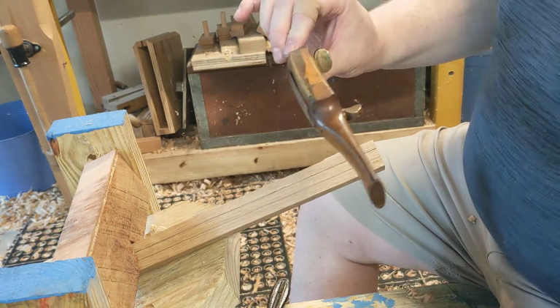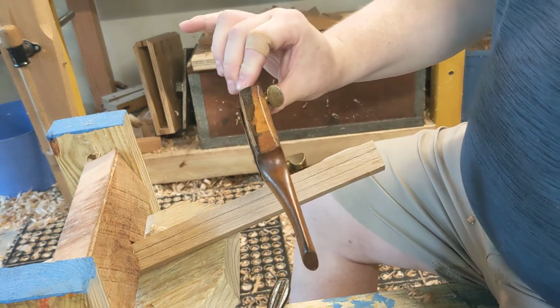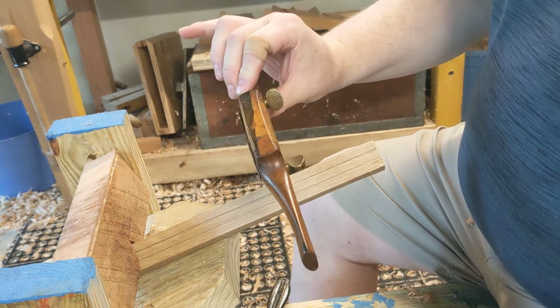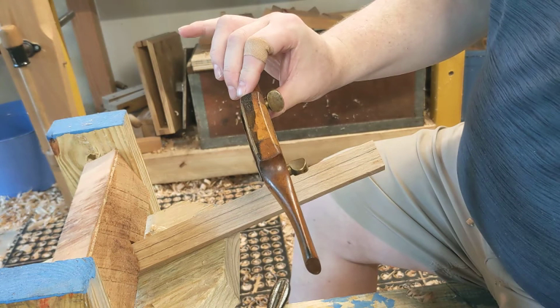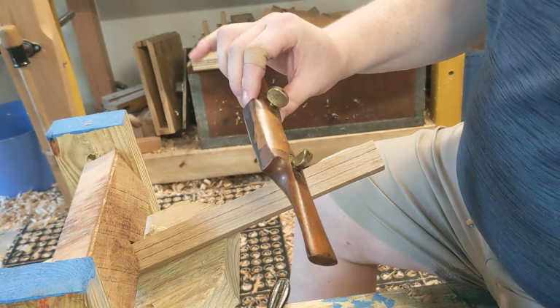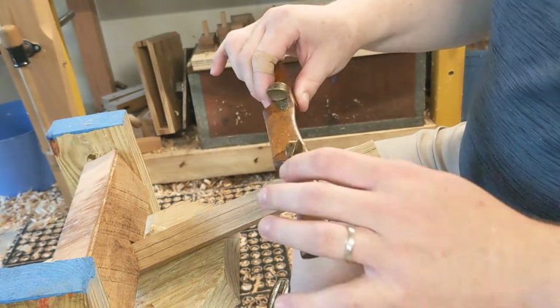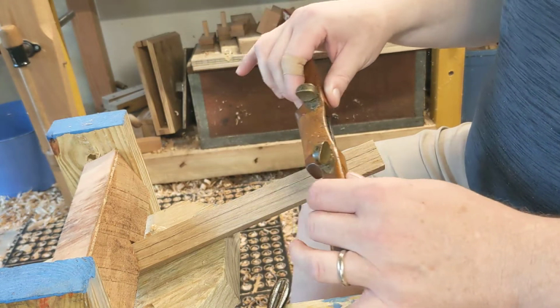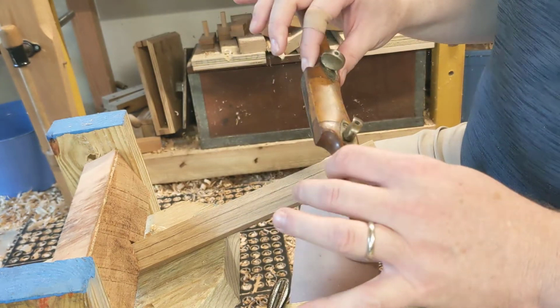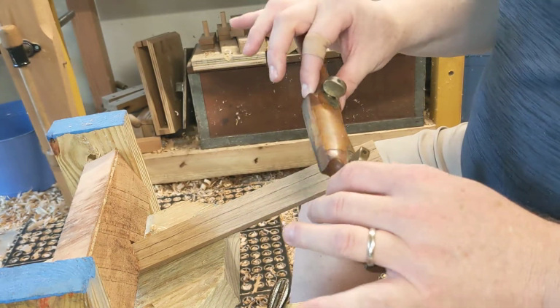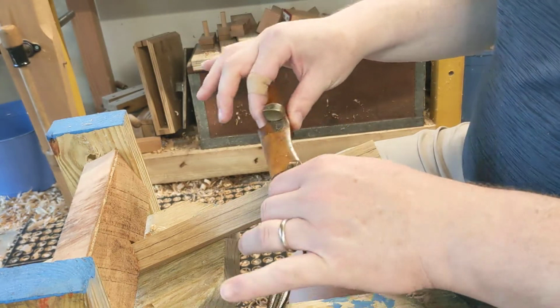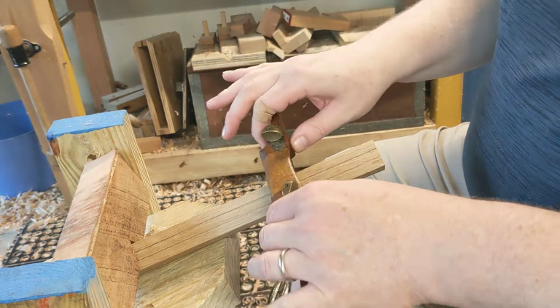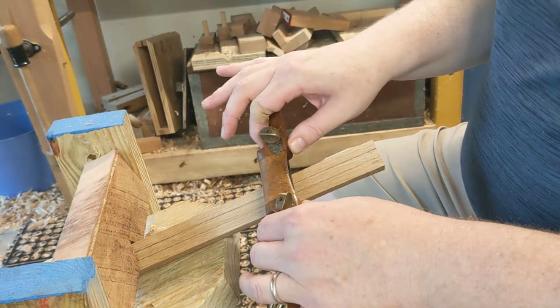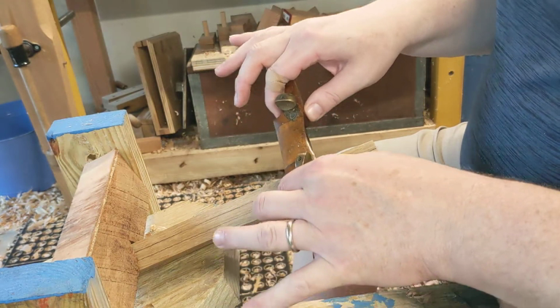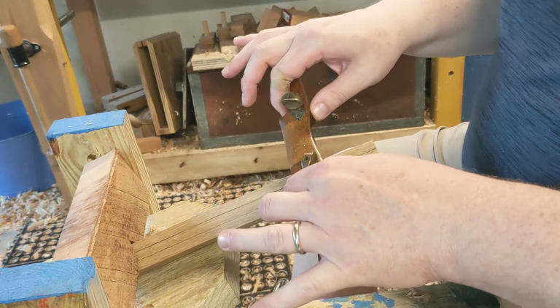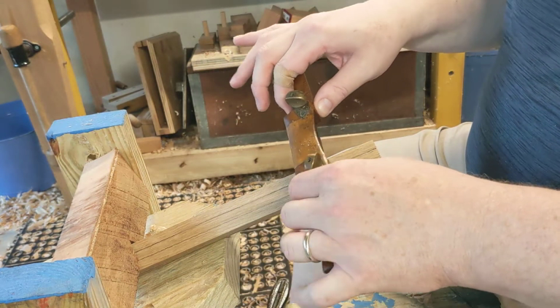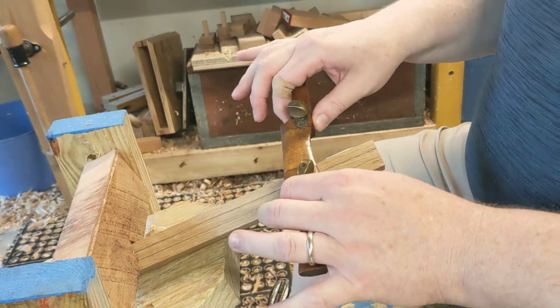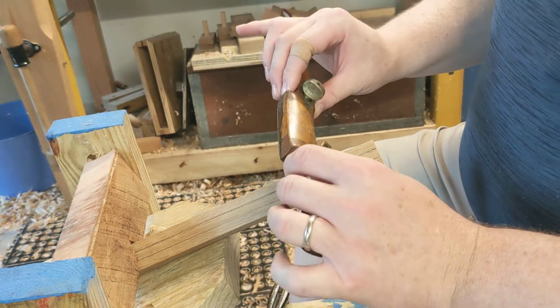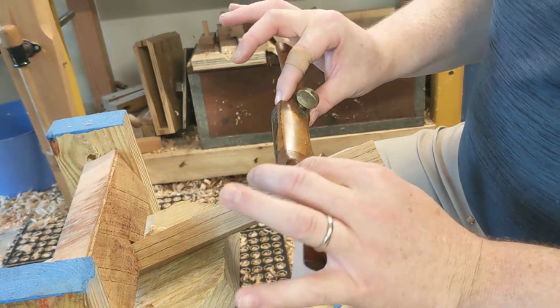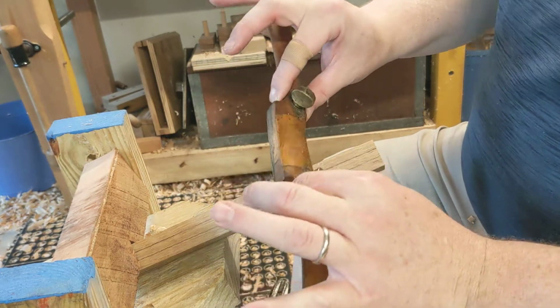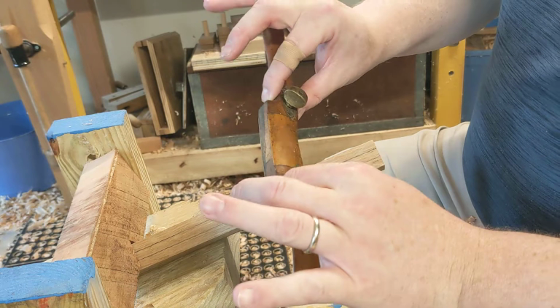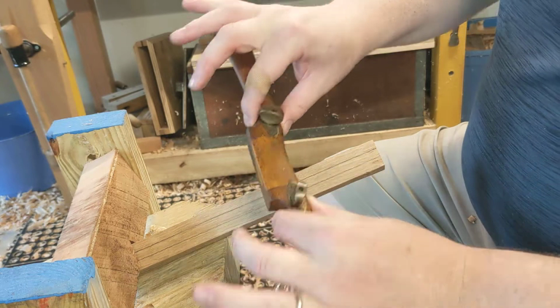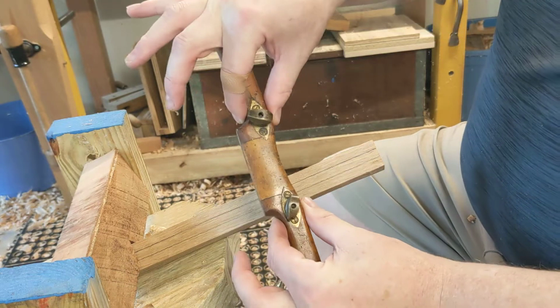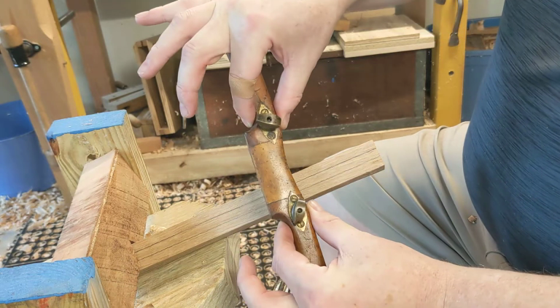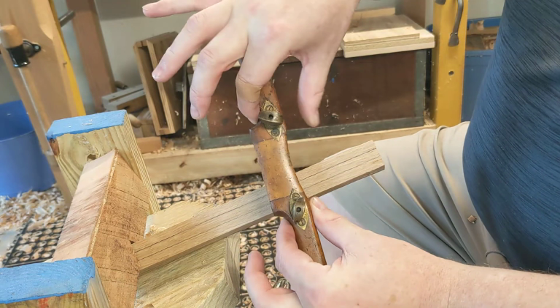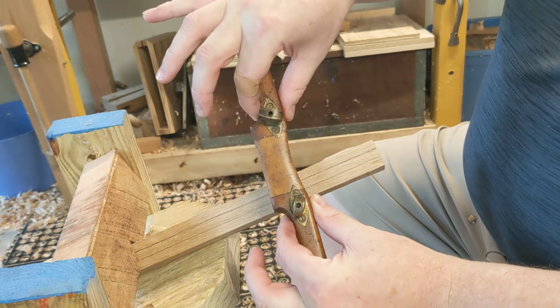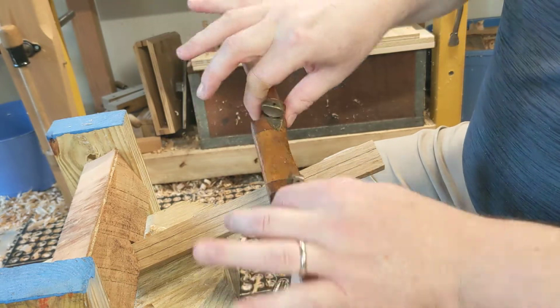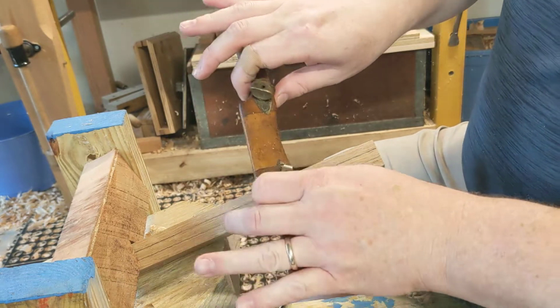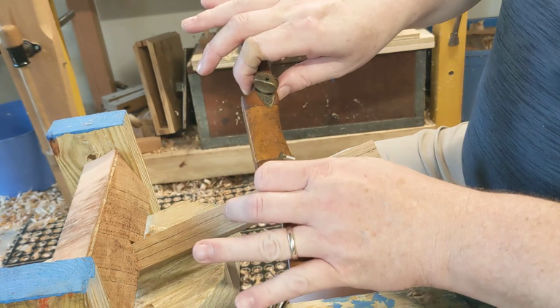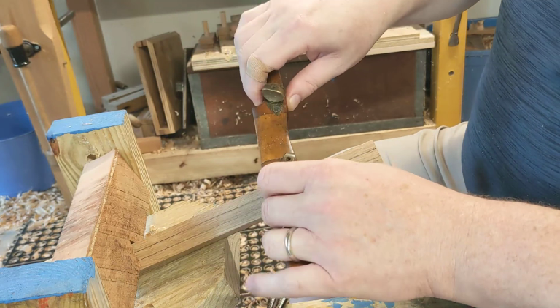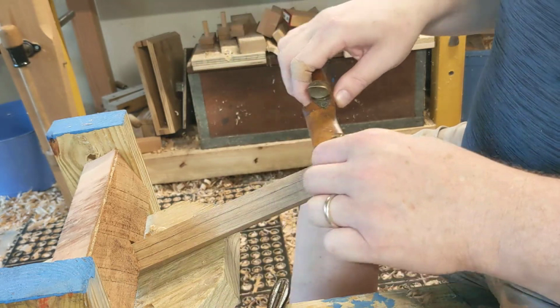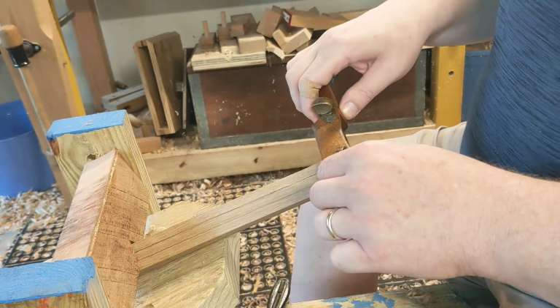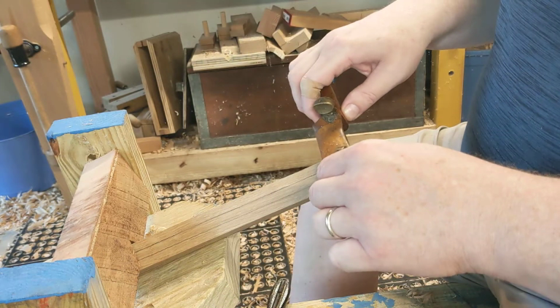So it's much more like a draw knife. Similar grip though — holding with the forefinger and the thumb and using the other fingers for balance.